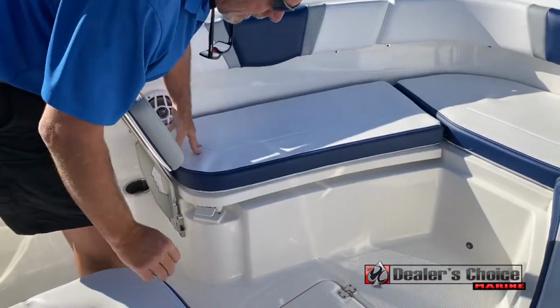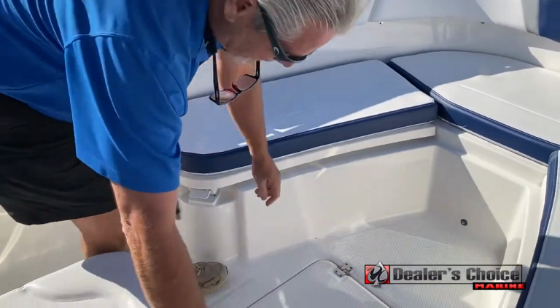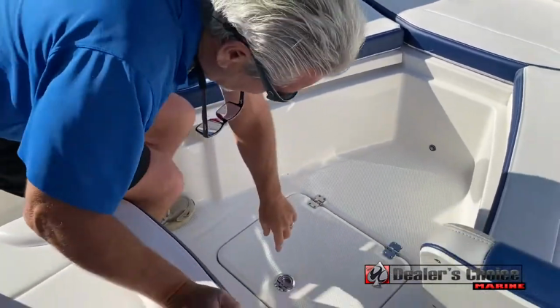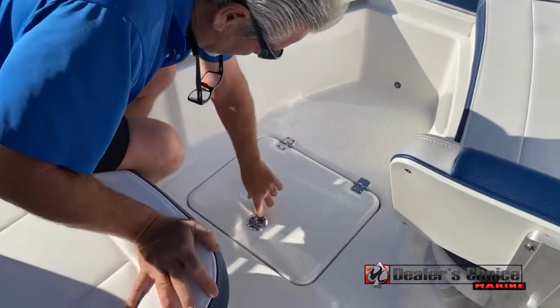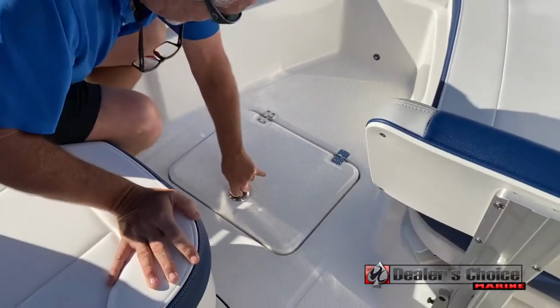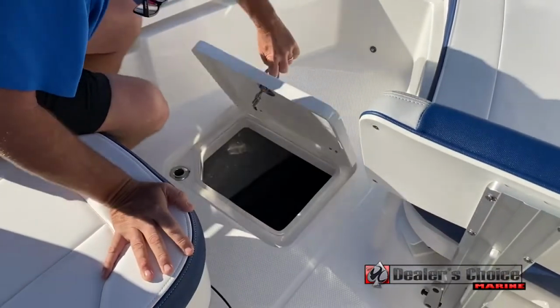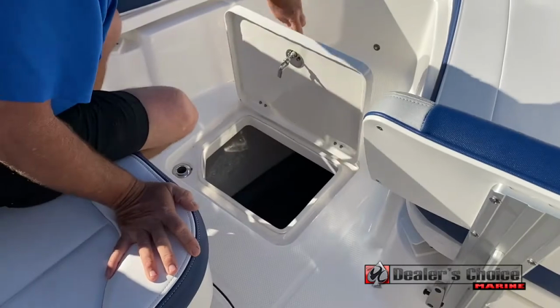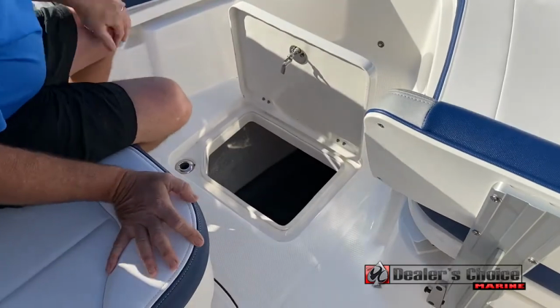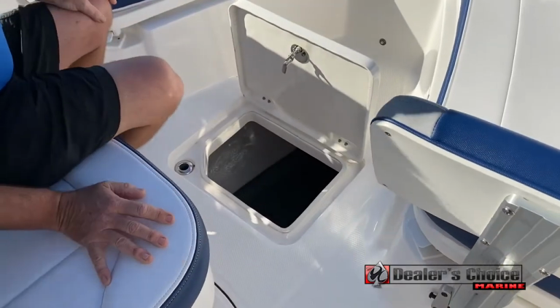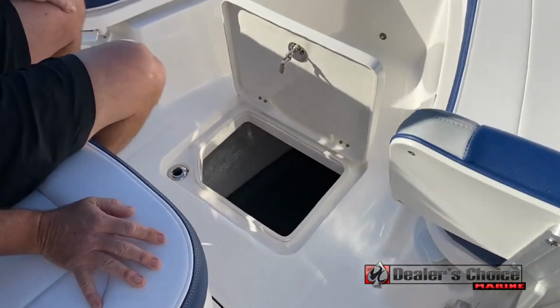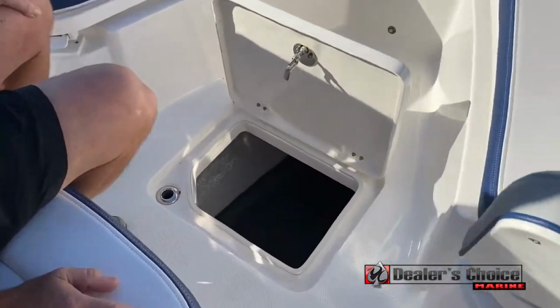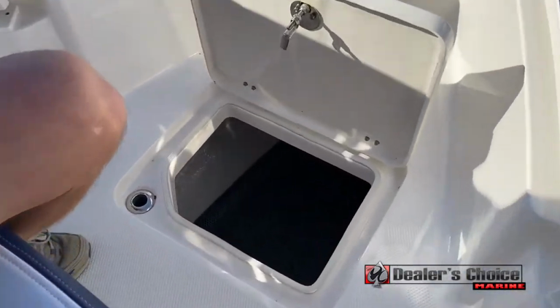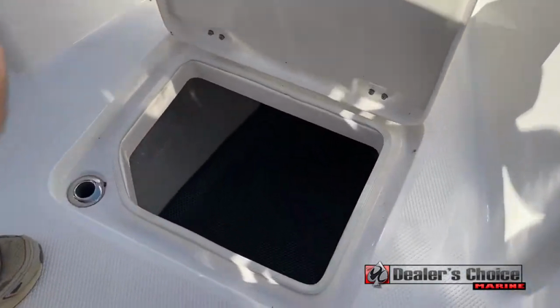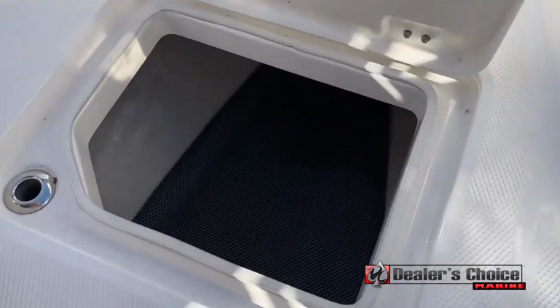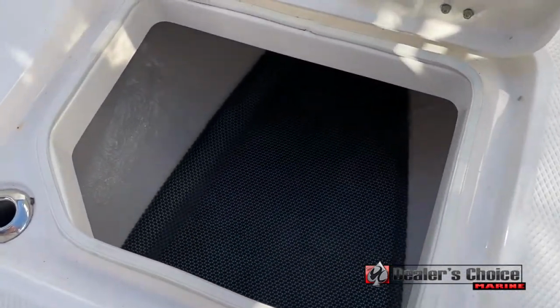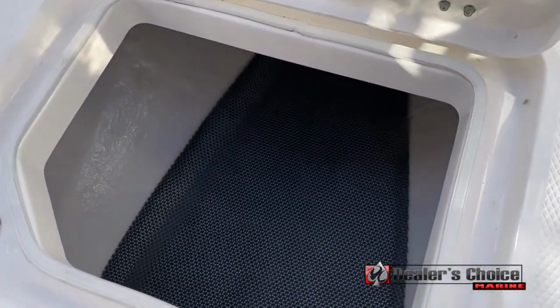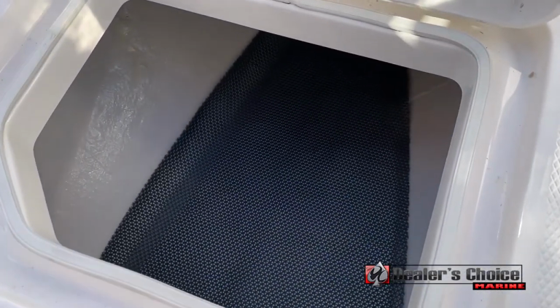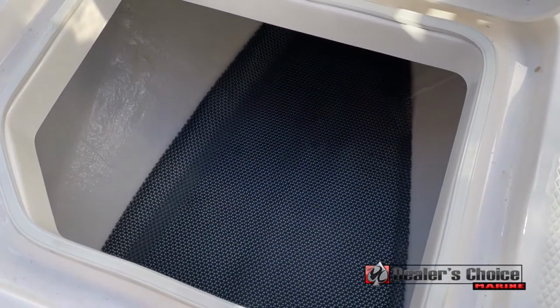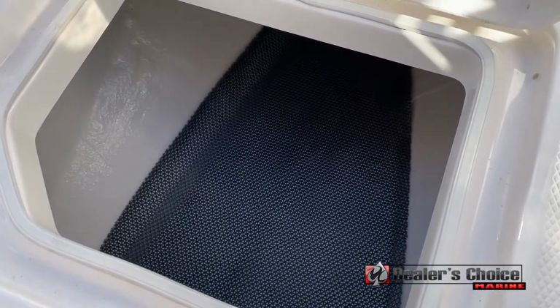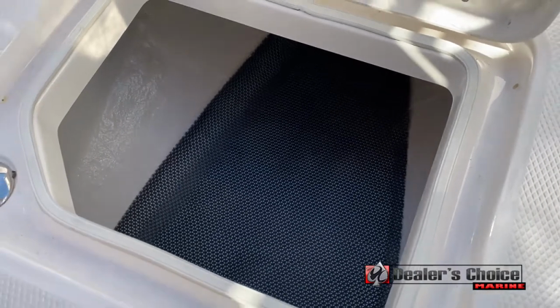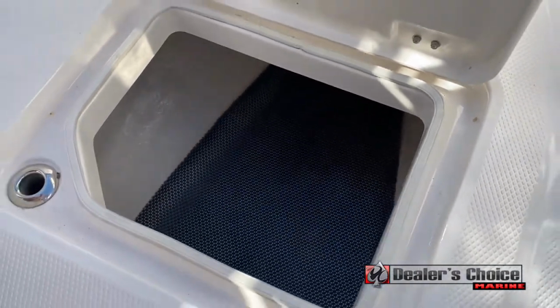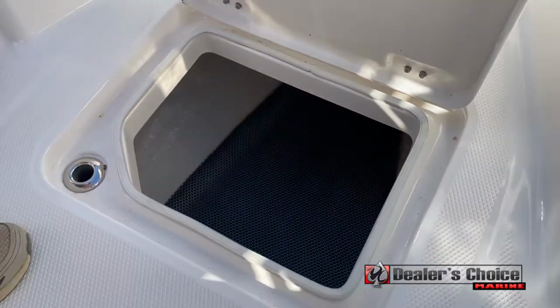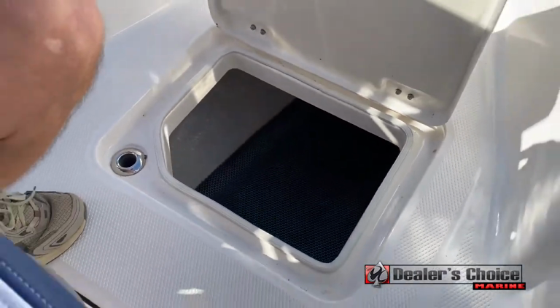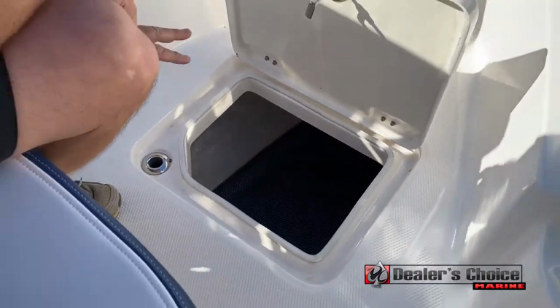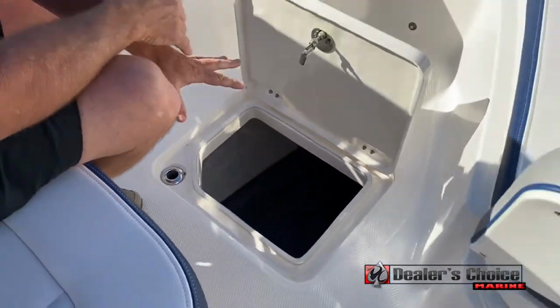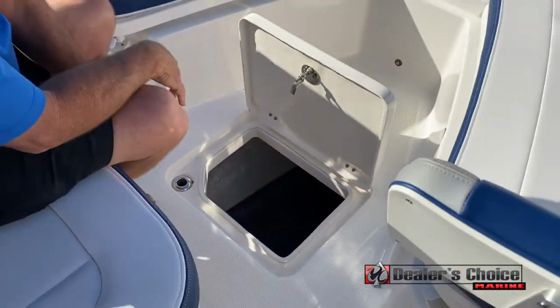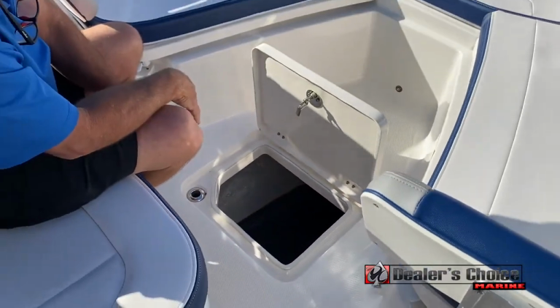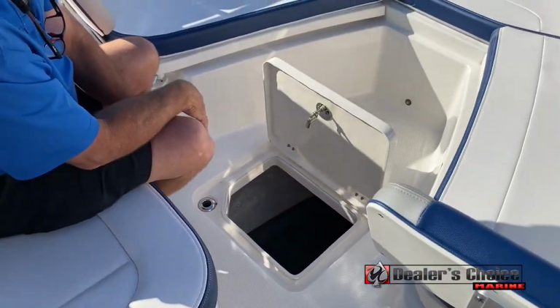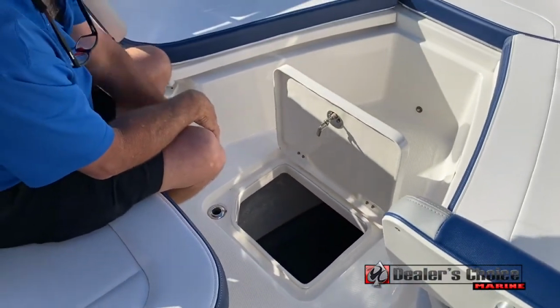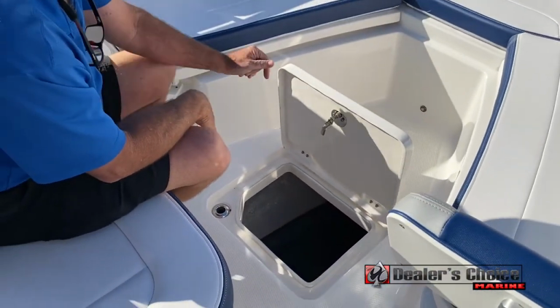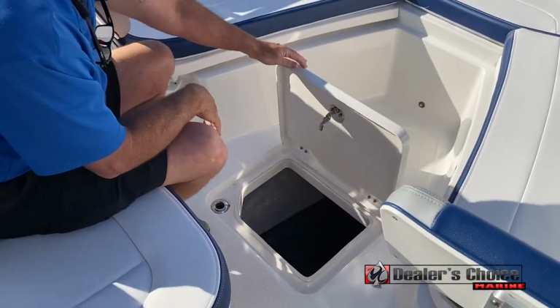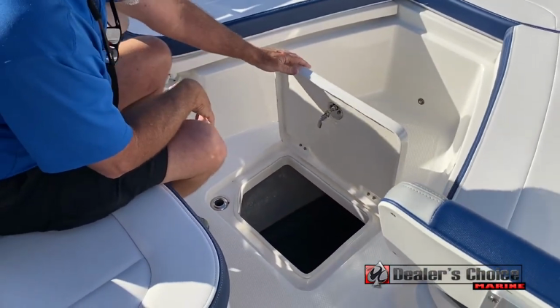Down on the floor you've got a huge storage area, and if you were to fit this boat with a trolling motor, this is the optimal place to put your trolling motor batteries — whether a 24 or 36 volt system.